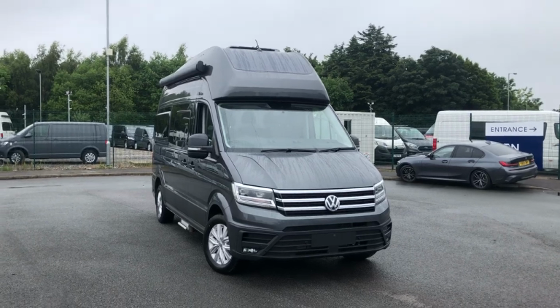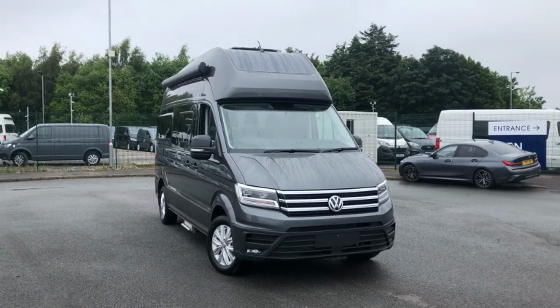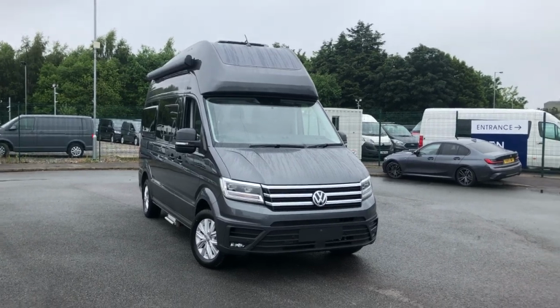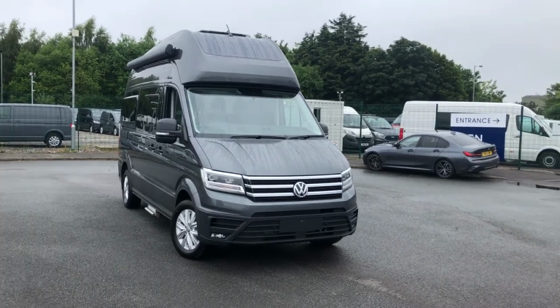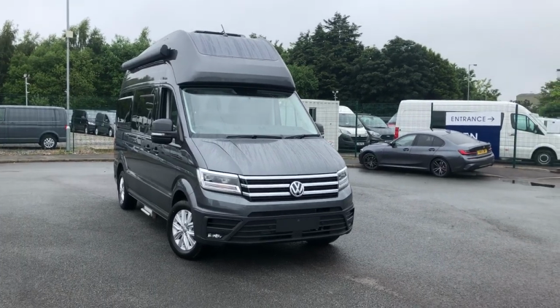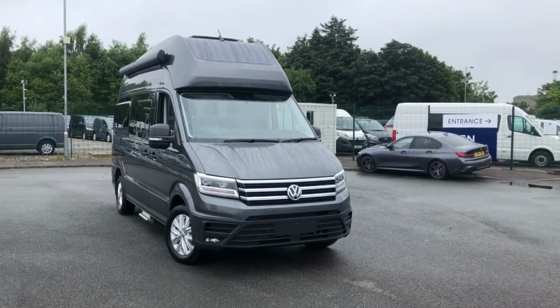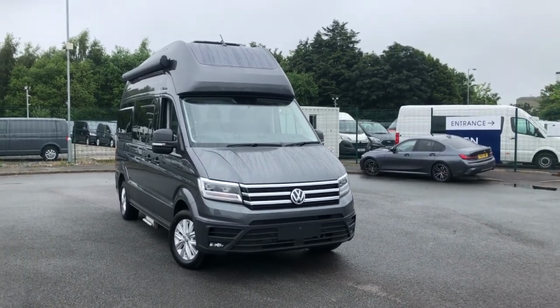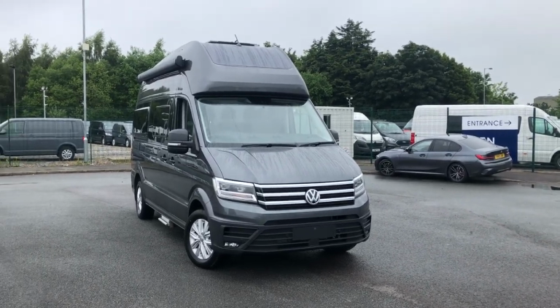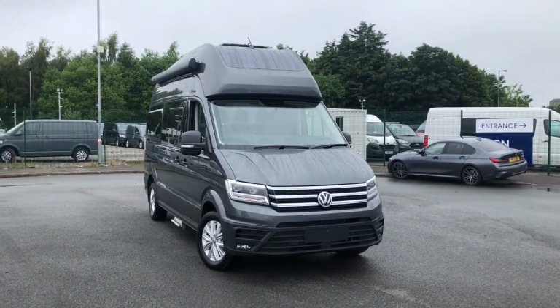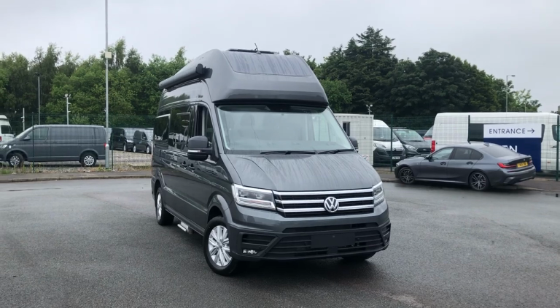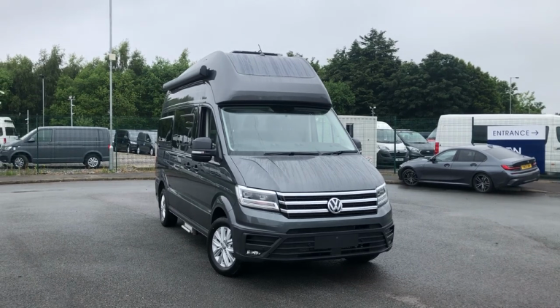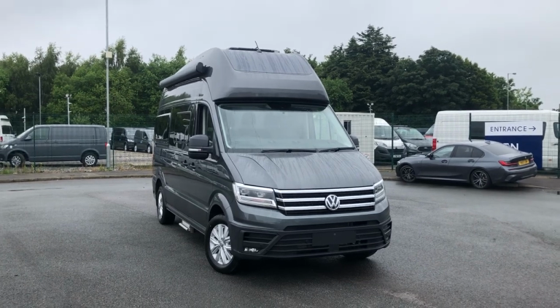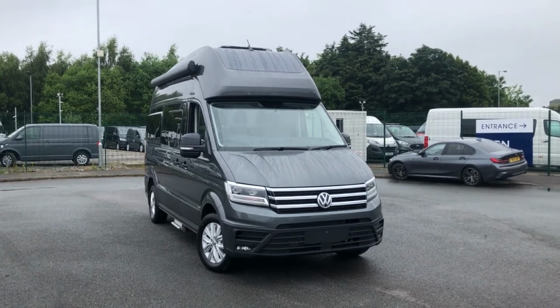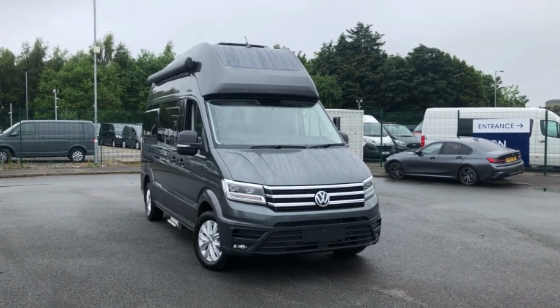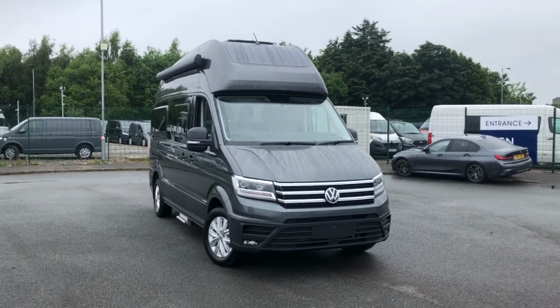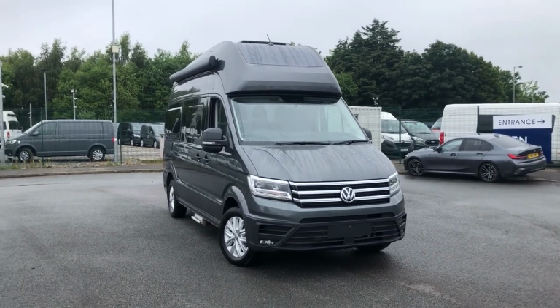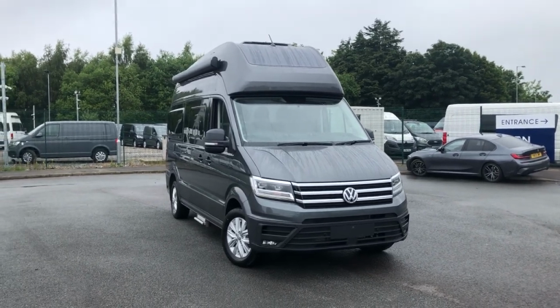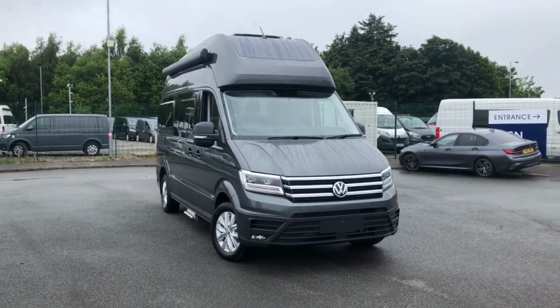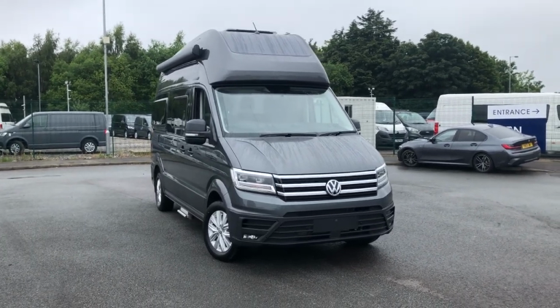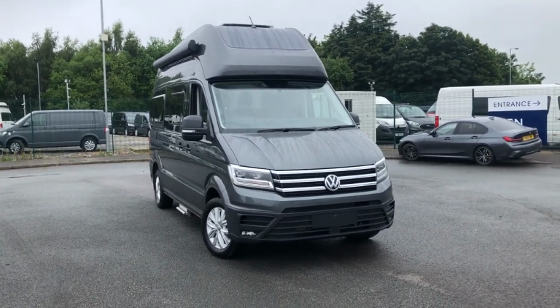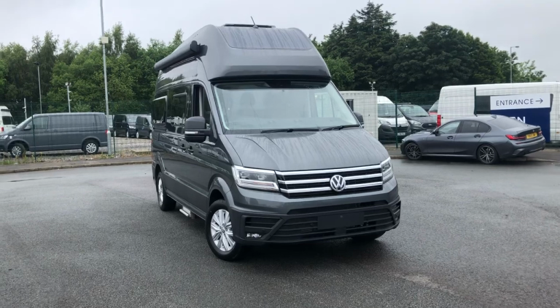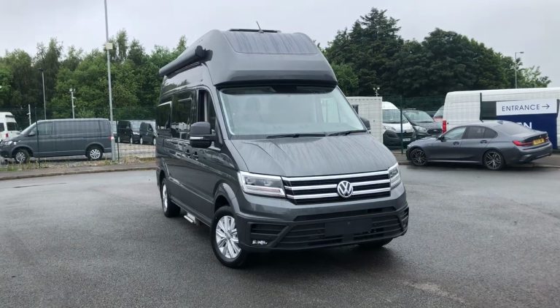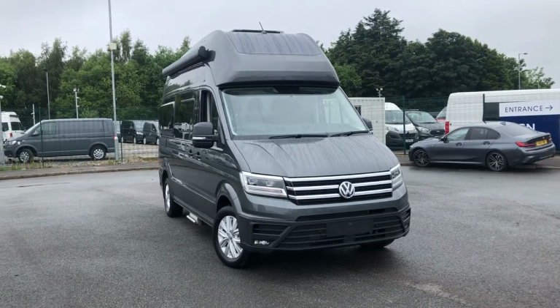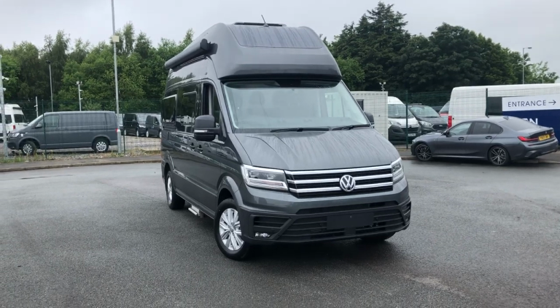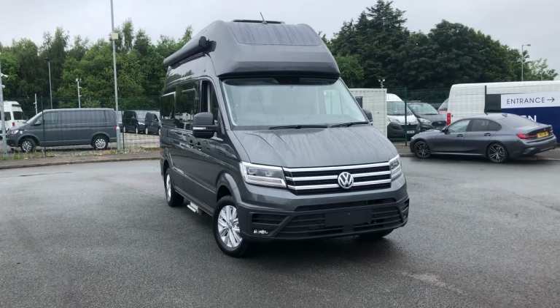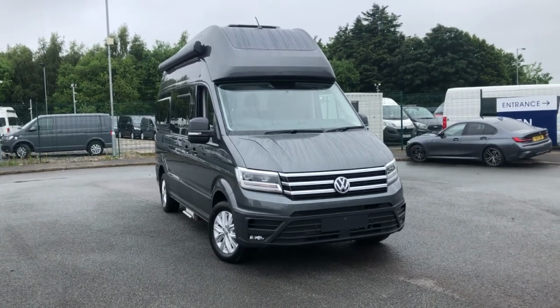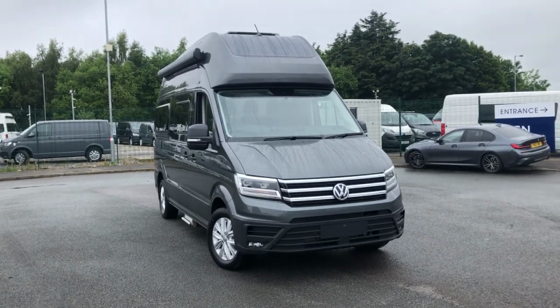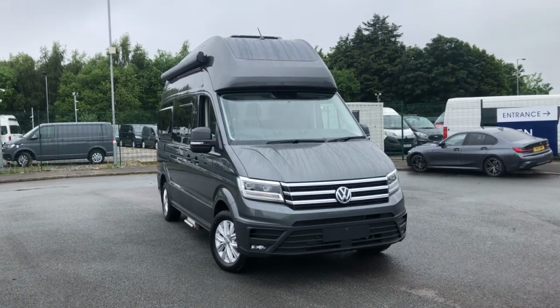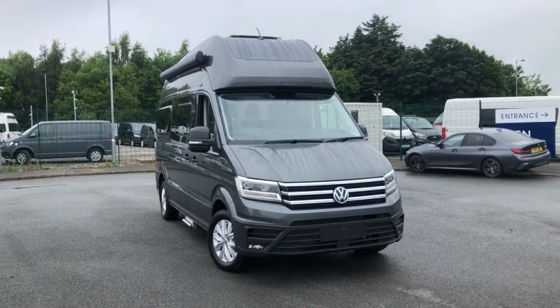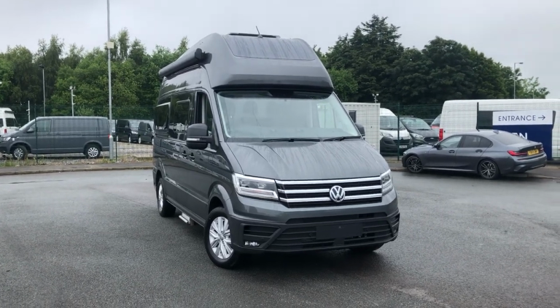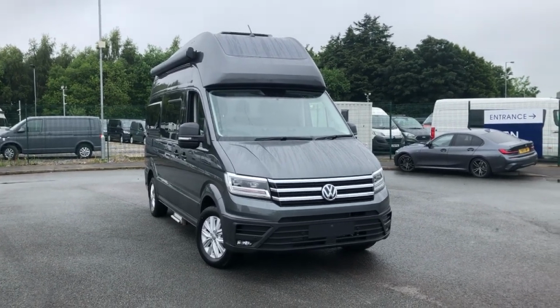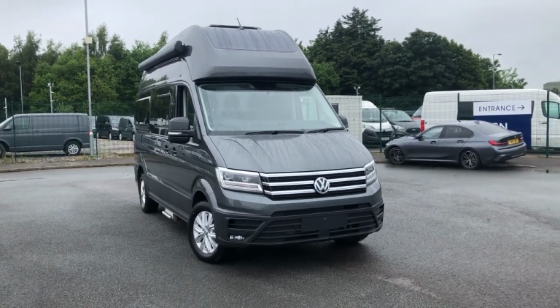Hello and welcome to Liverpool Volkswagen Van Centre. My name is Jack and I'm here today to talk about this Volkswagen Grand California 600. This is the 3.5 tonne, 177 PS, 8-speed automatic, and as you can see it is finished in the stunning indium grey metallic paint.